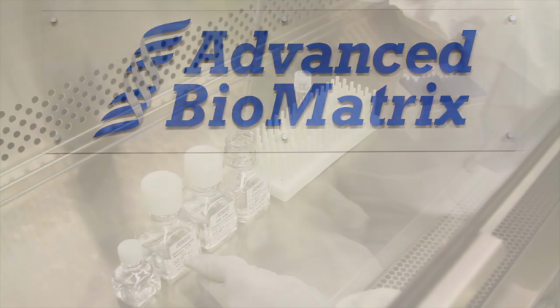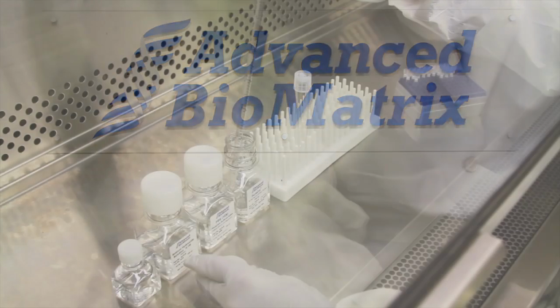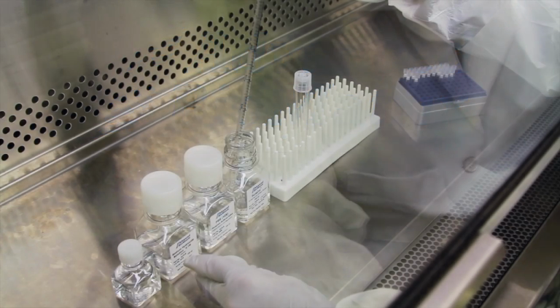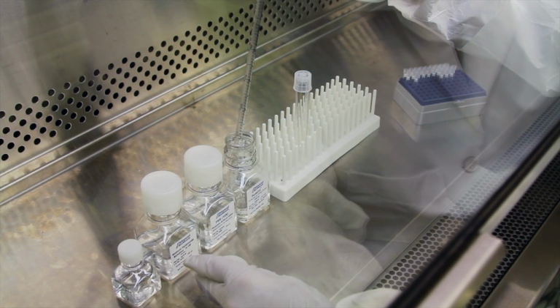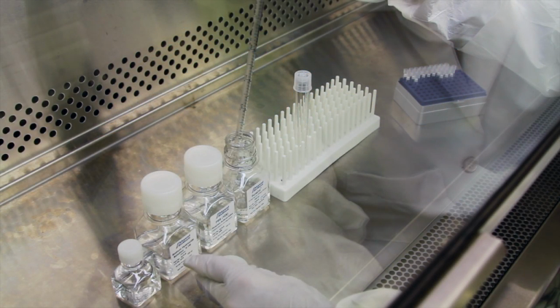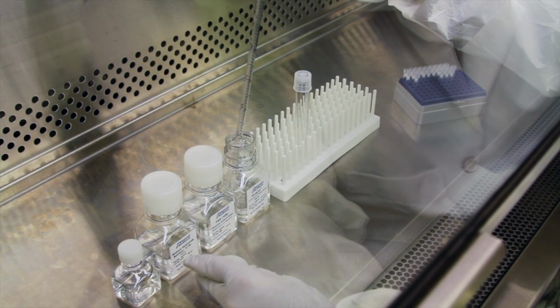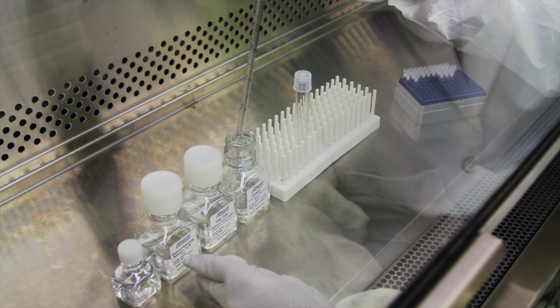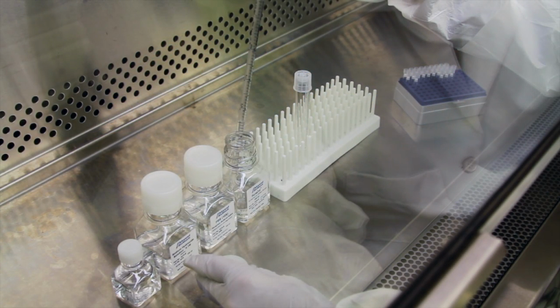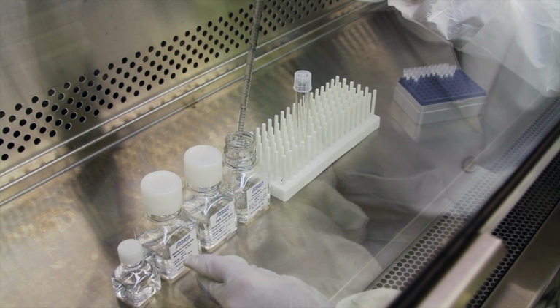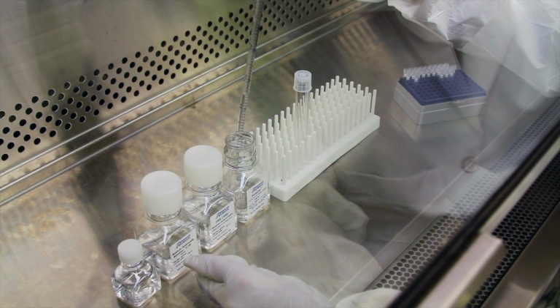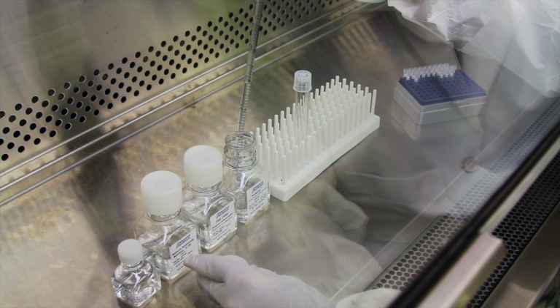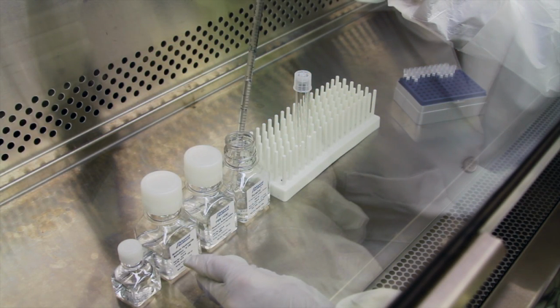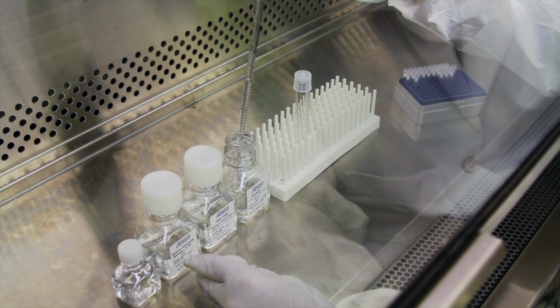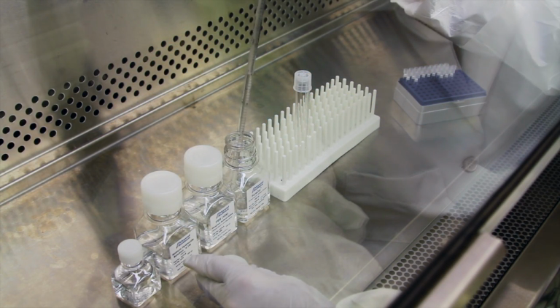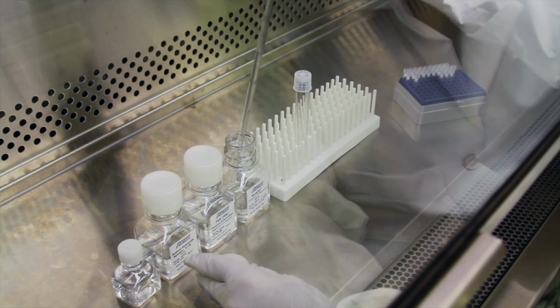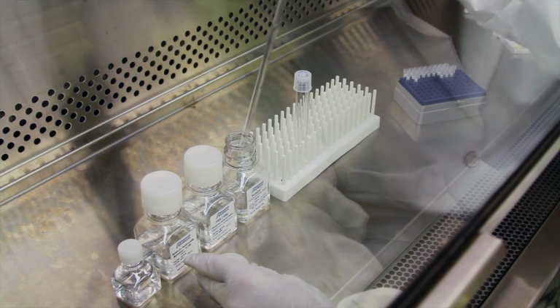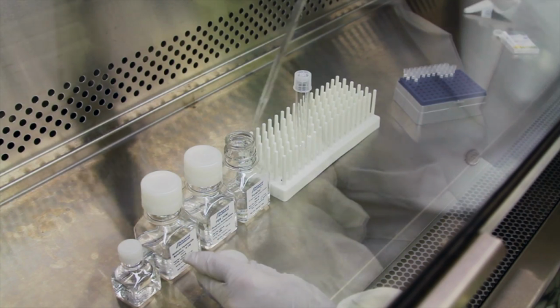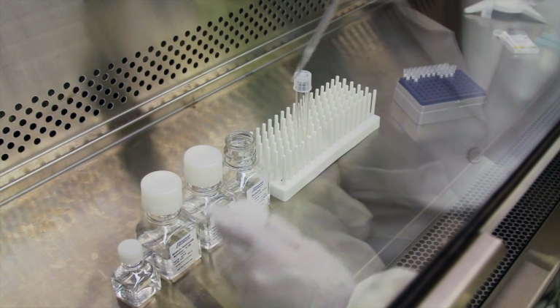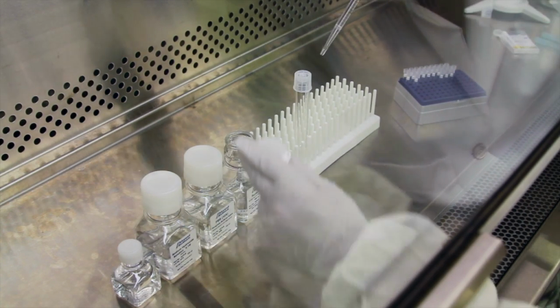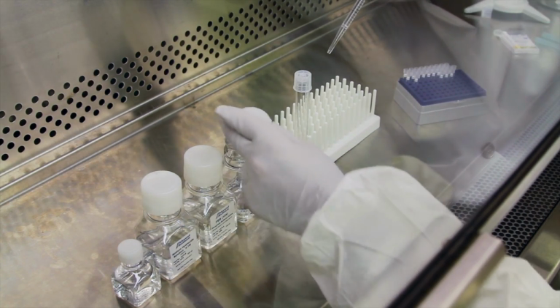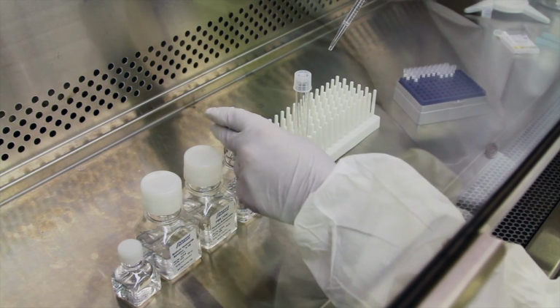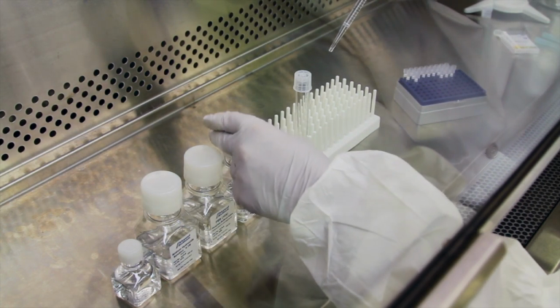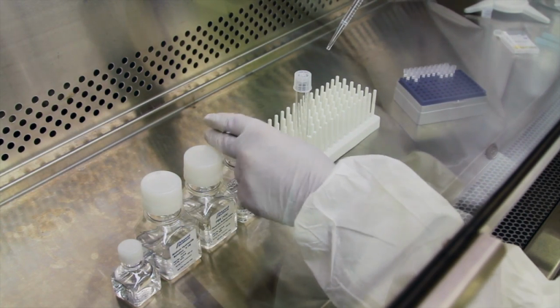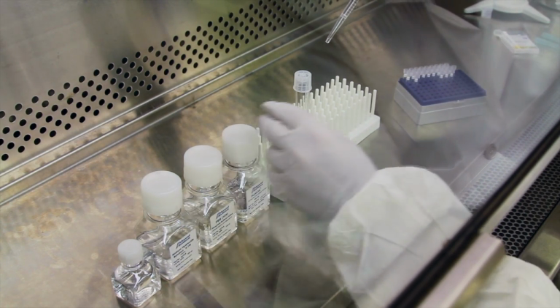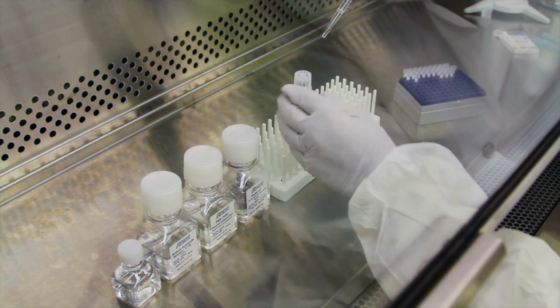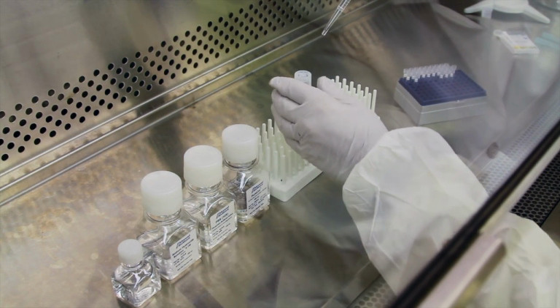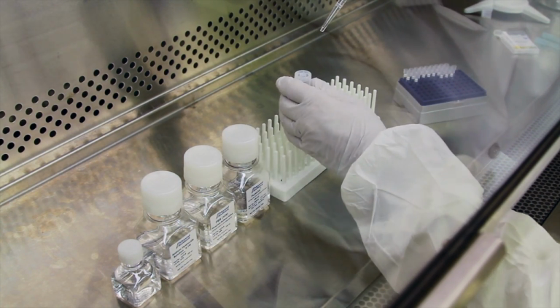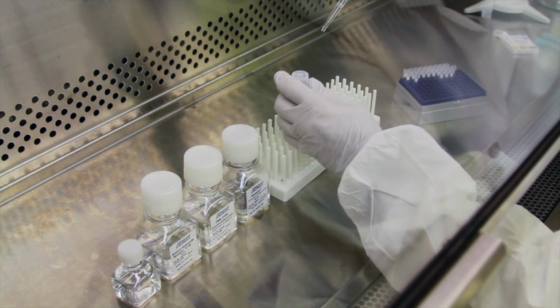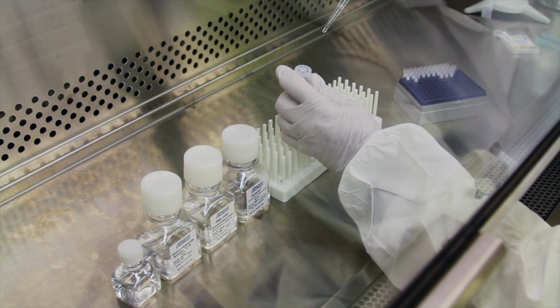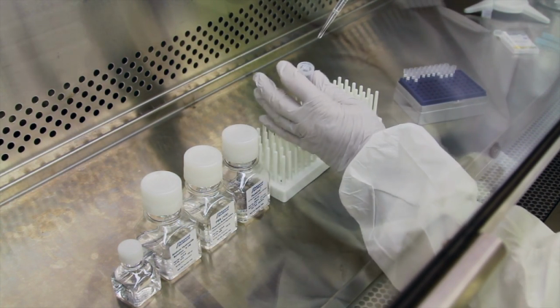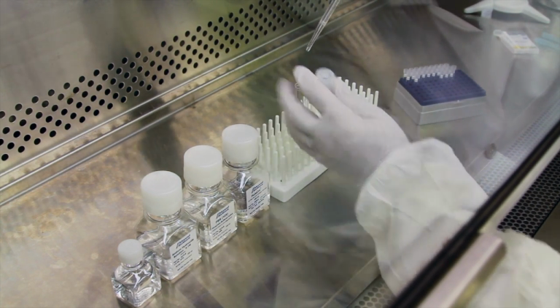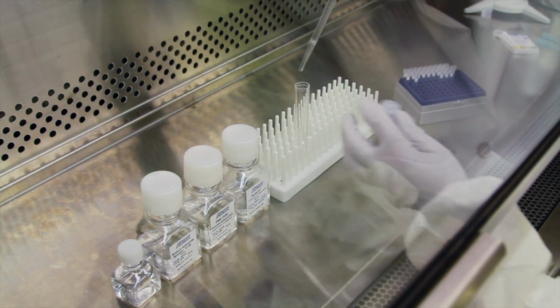To start, dispense 8 parts of the chilled collagen solution into the test tube. In this example, pipette 4 ml of collagen into a sterile test tube.